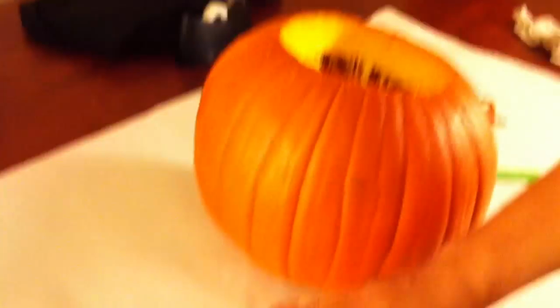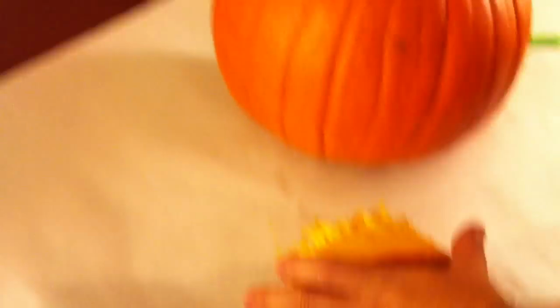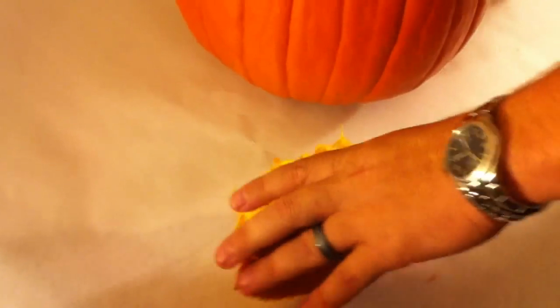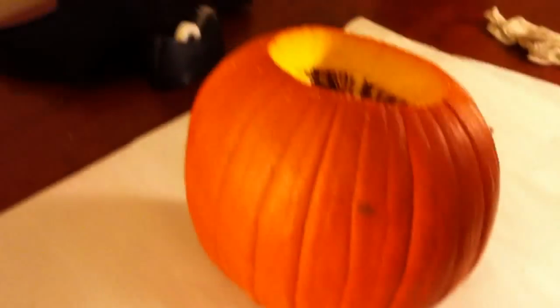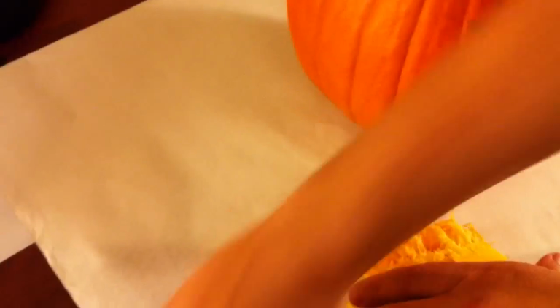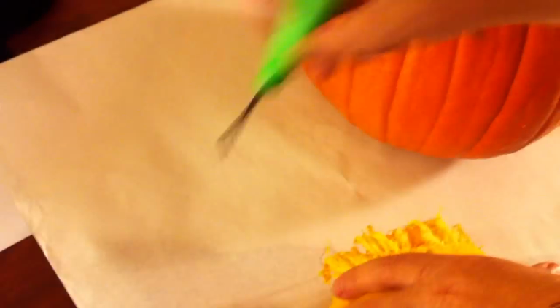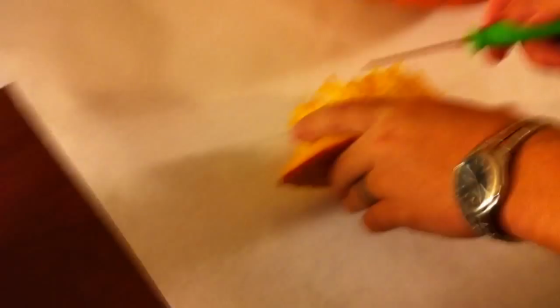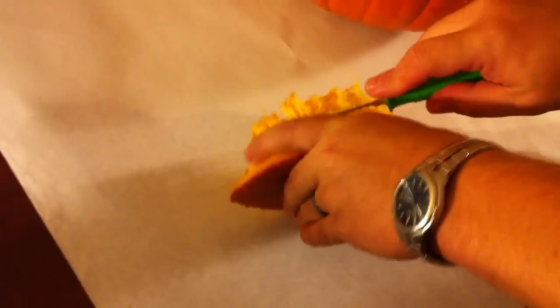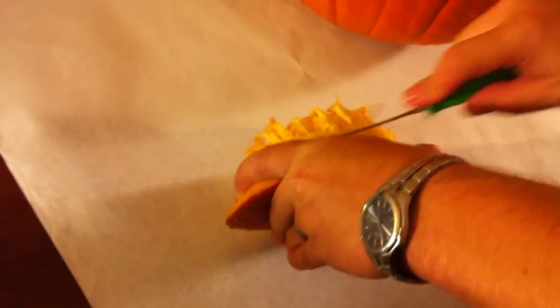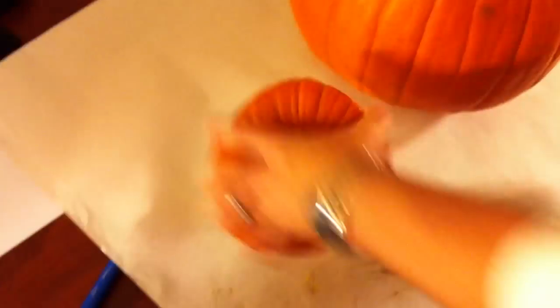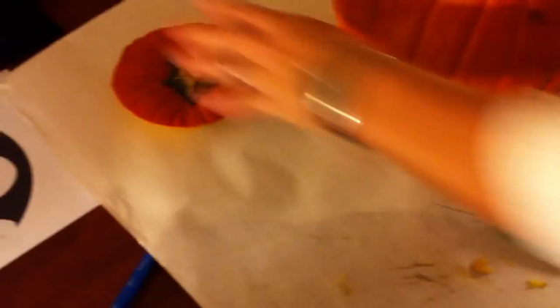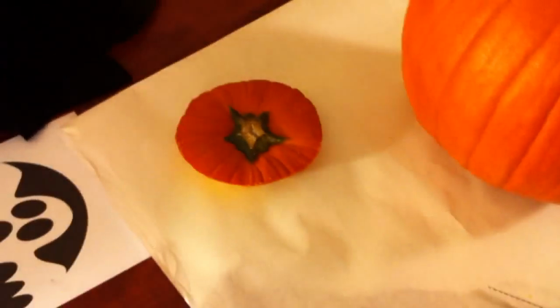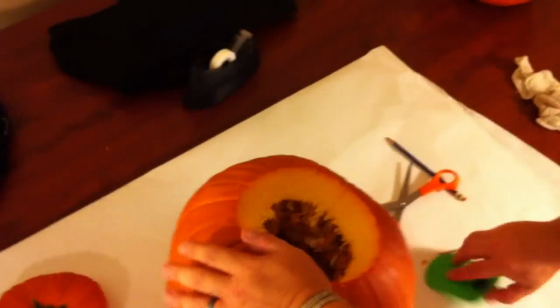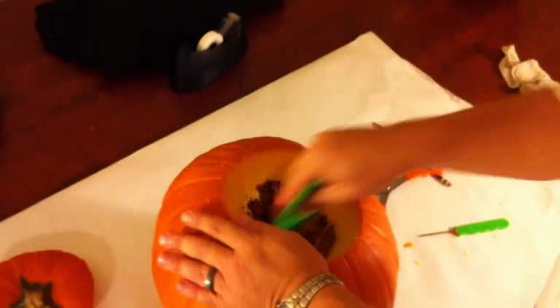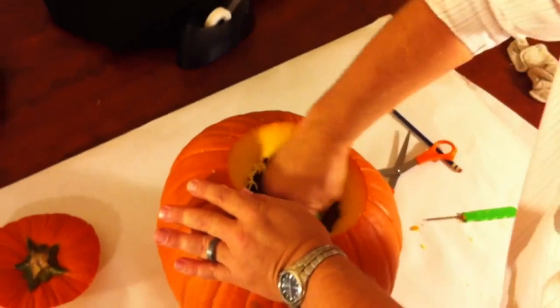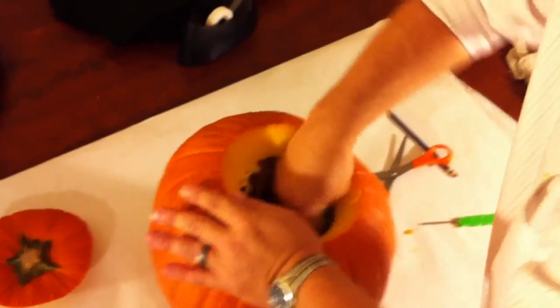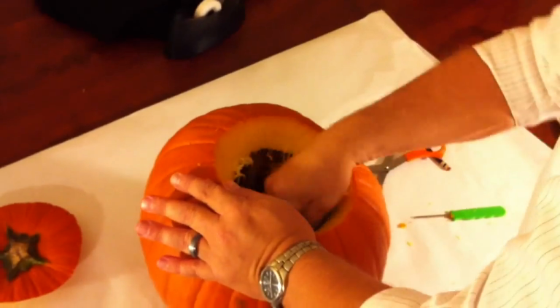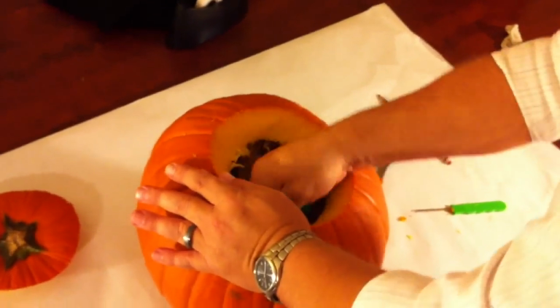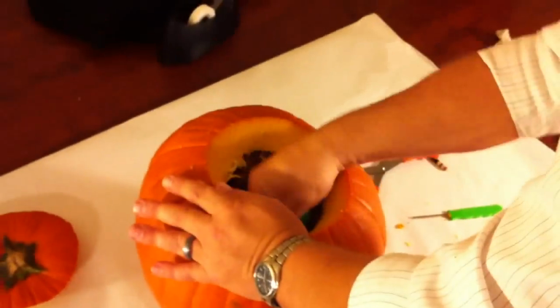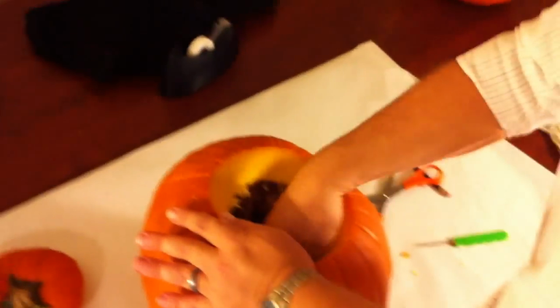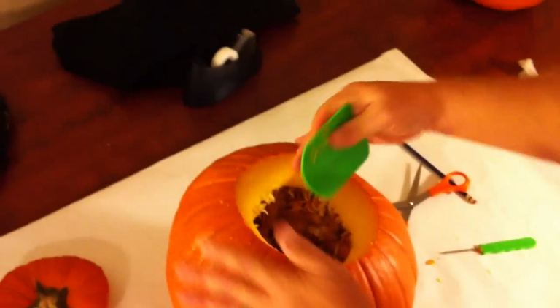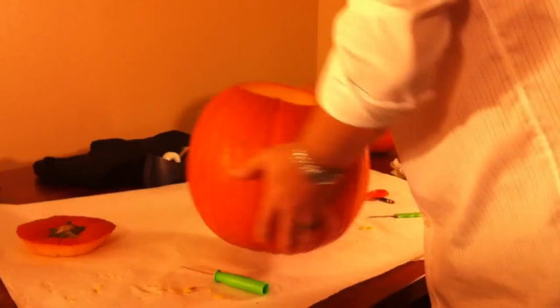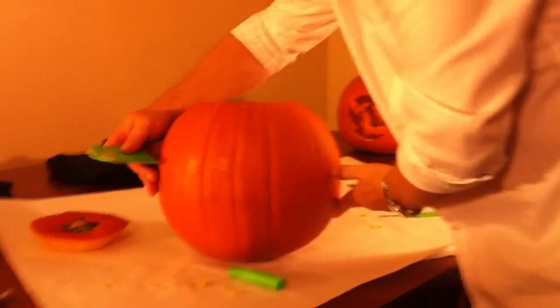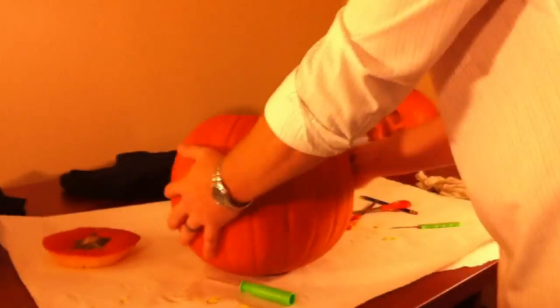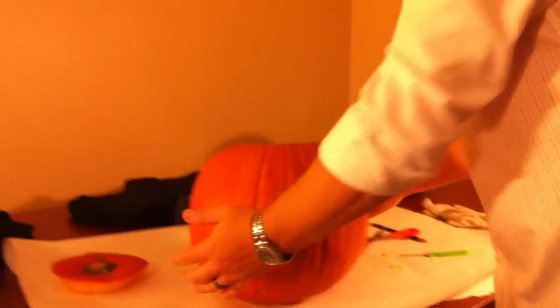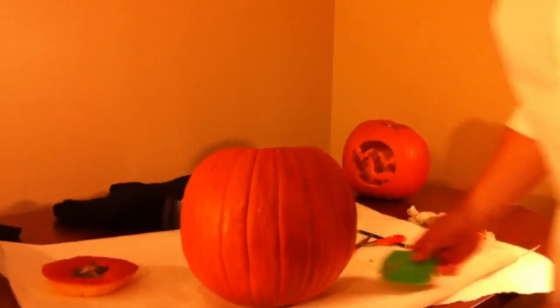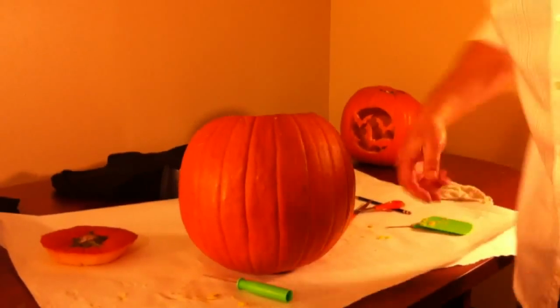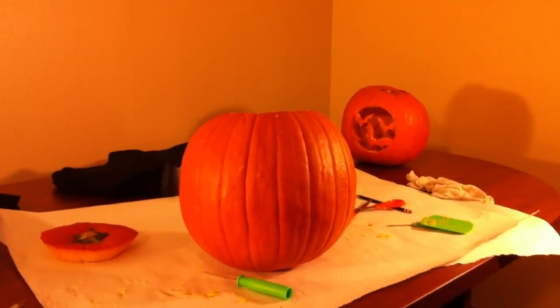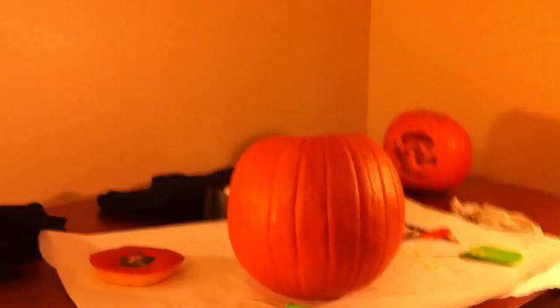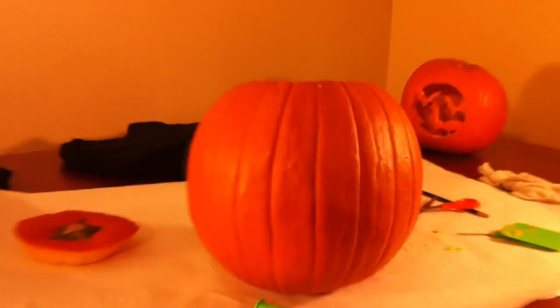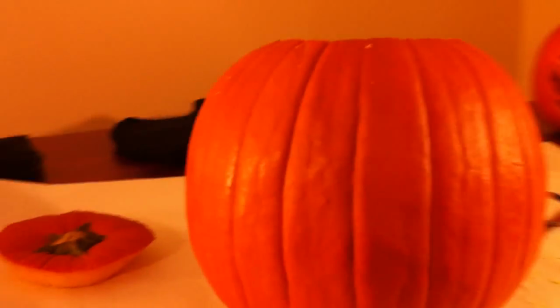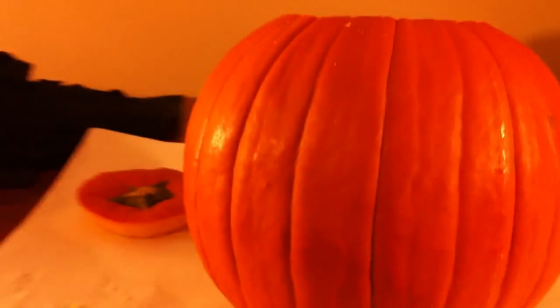Then you'll want to proceed to scrape all the insides out, and at this point you'll use one of our downloadable templates.